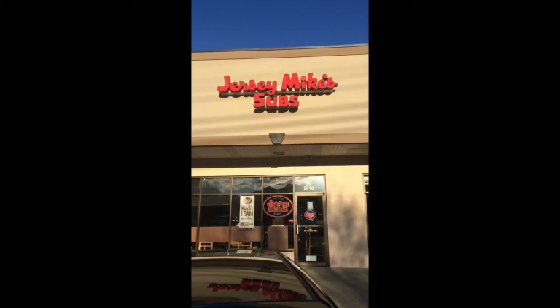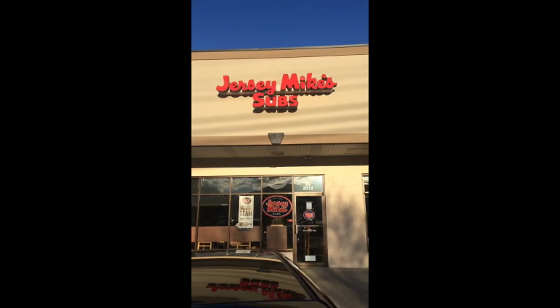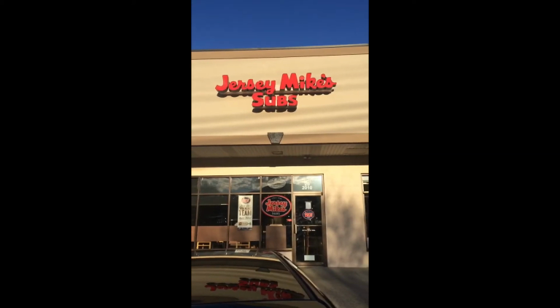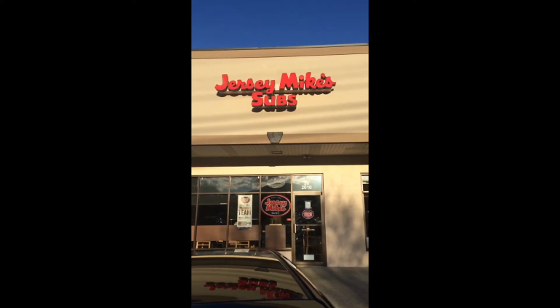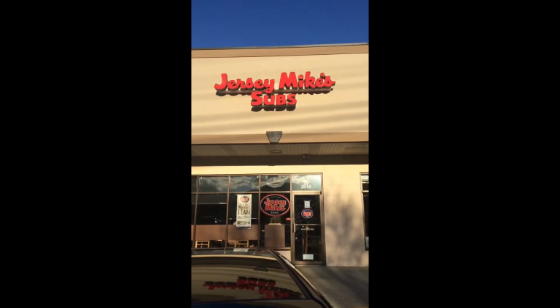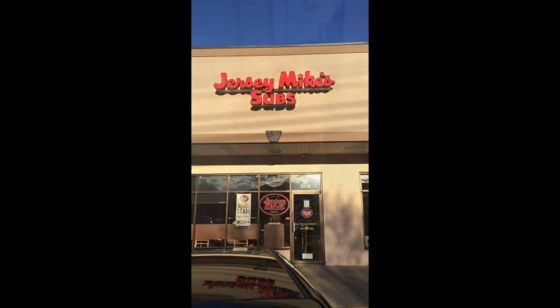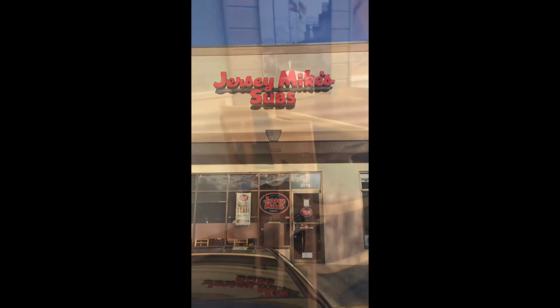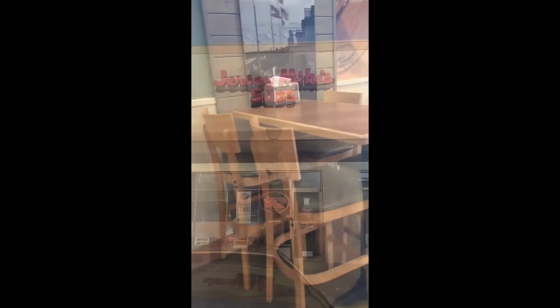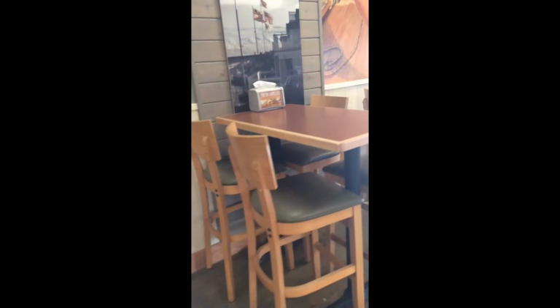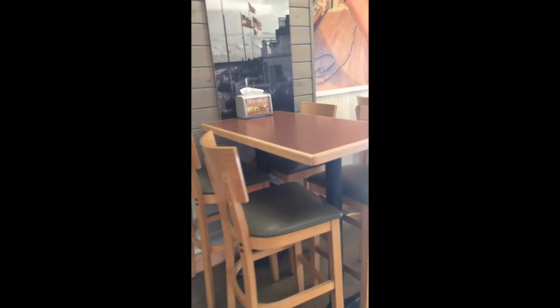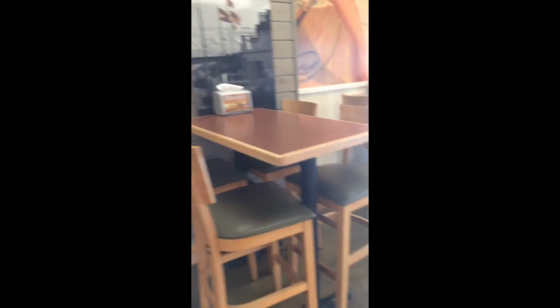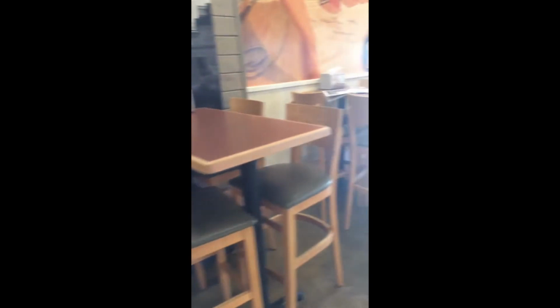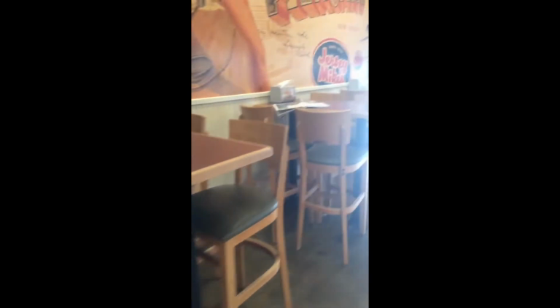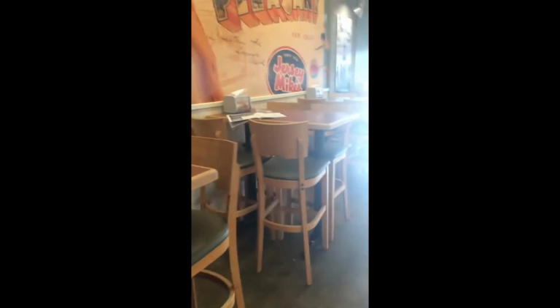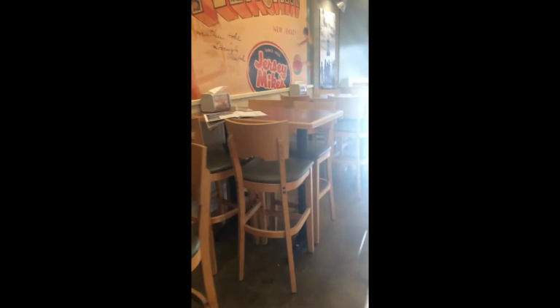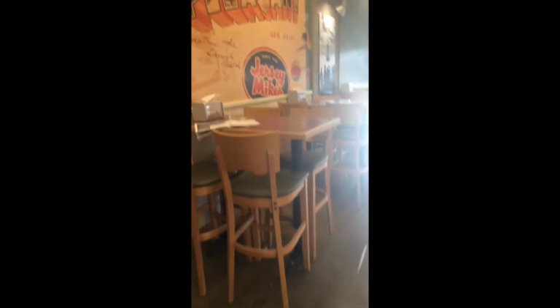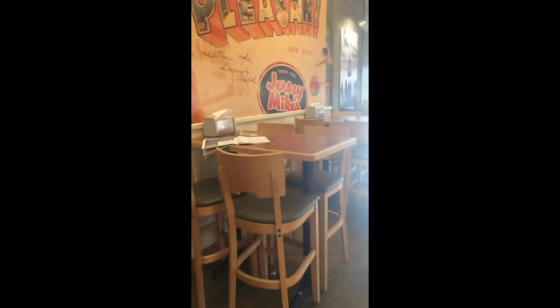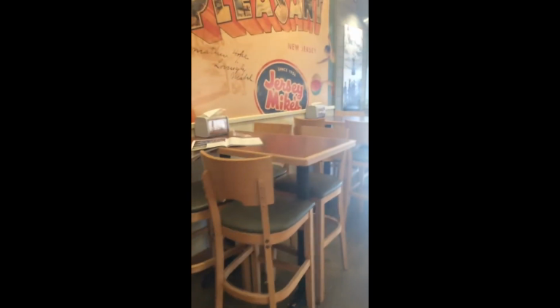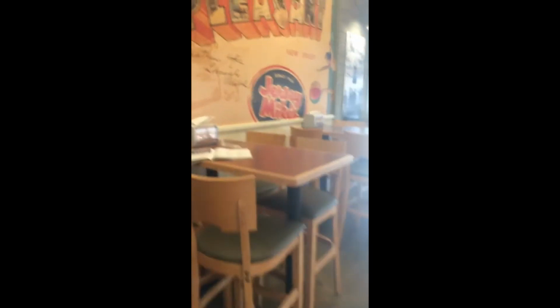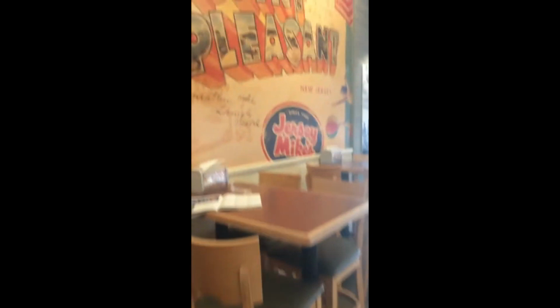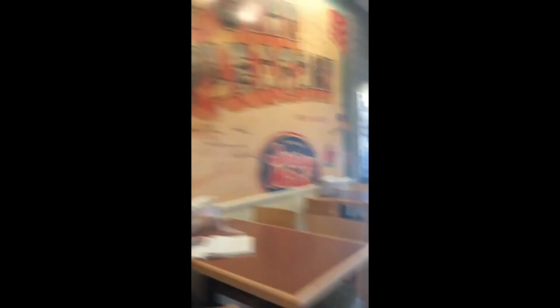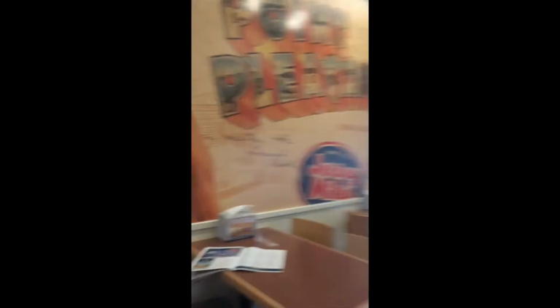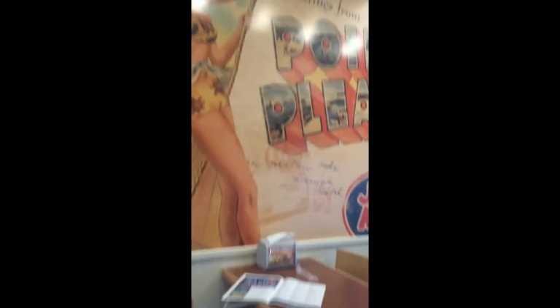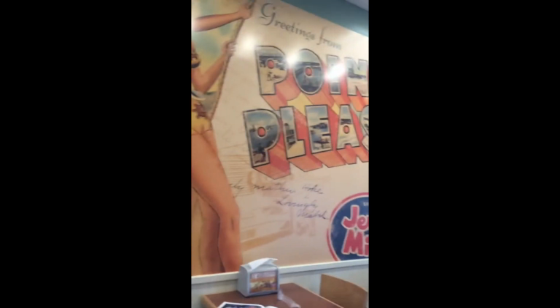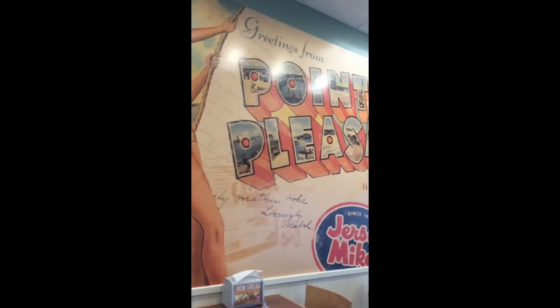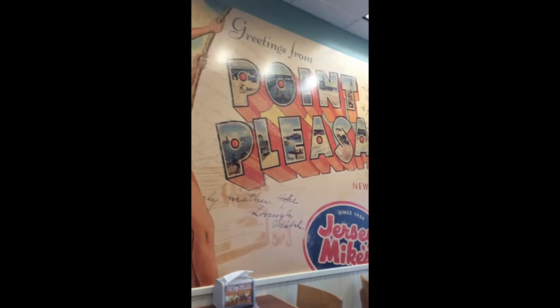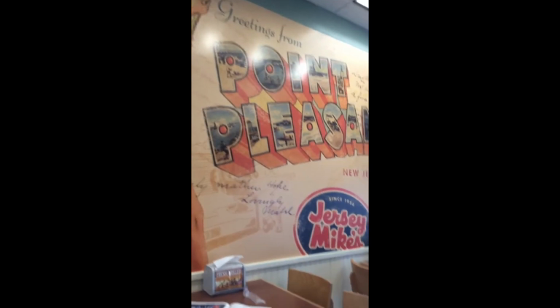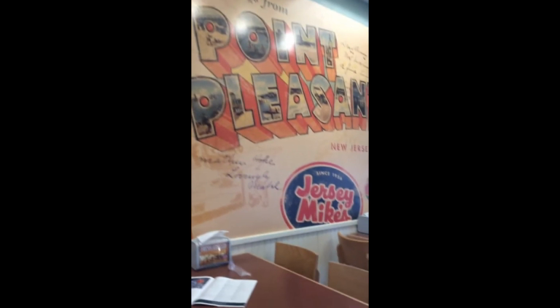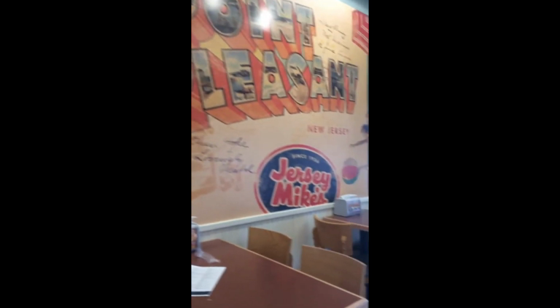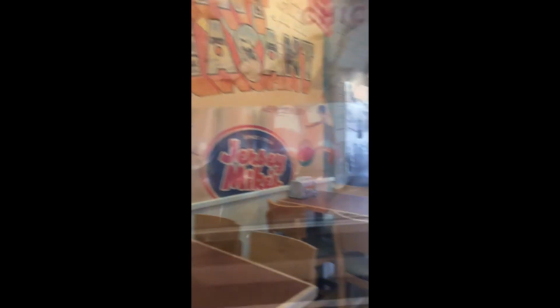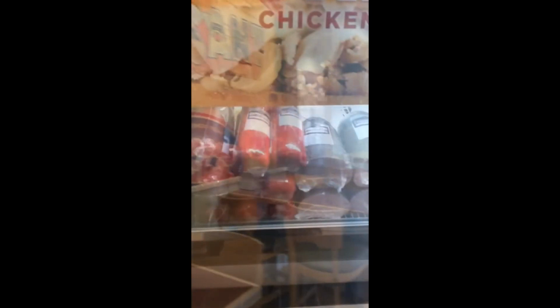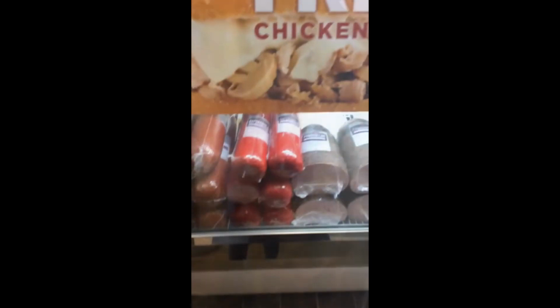Today's review is Jersey Mike's. It's pretty clean in here, everything looks good, pretty awesome. Point Pleasant, New Jersey.